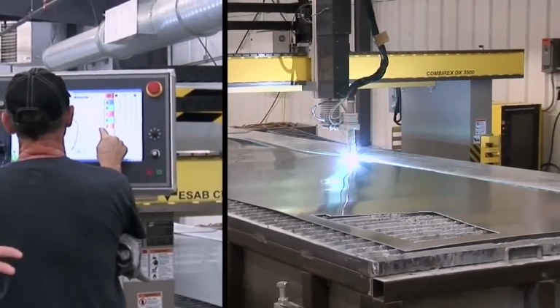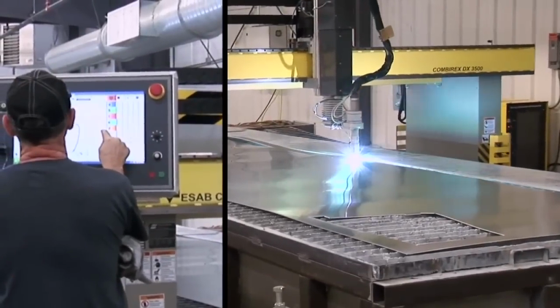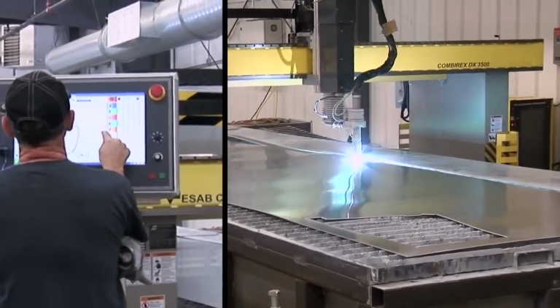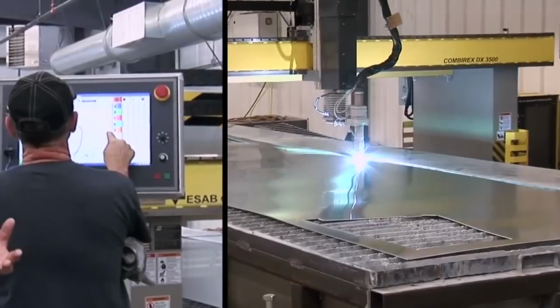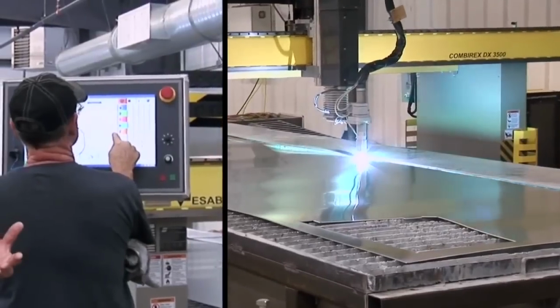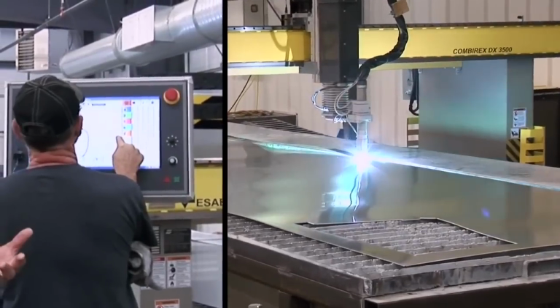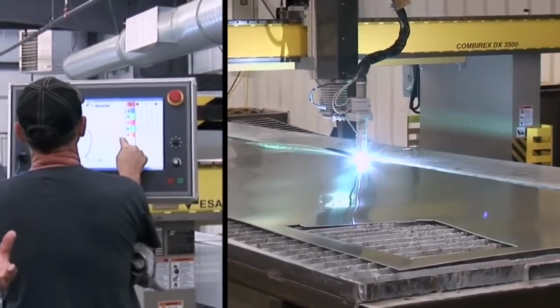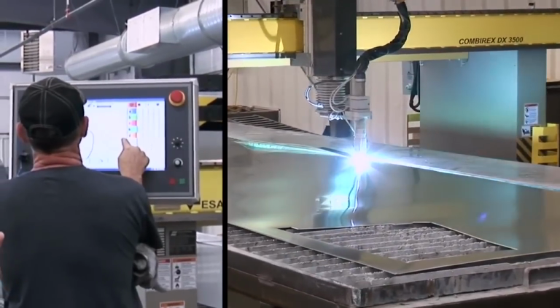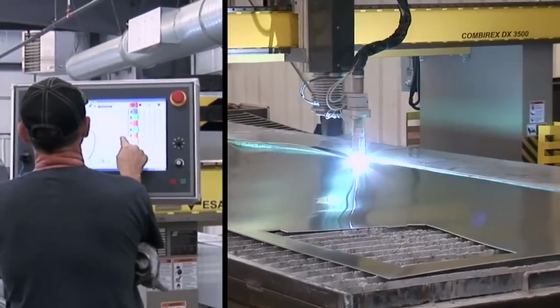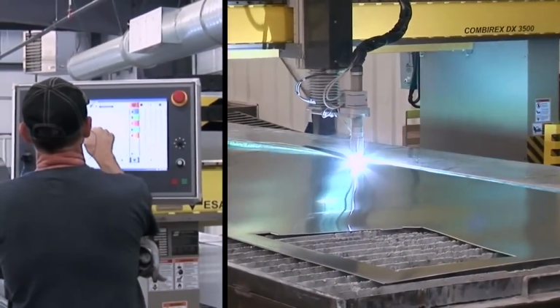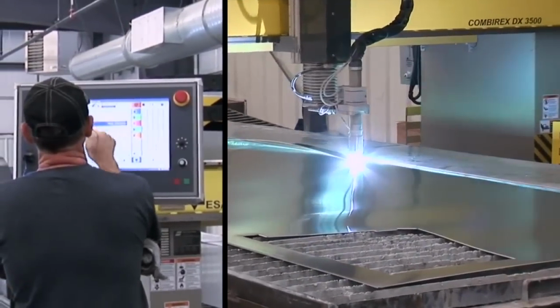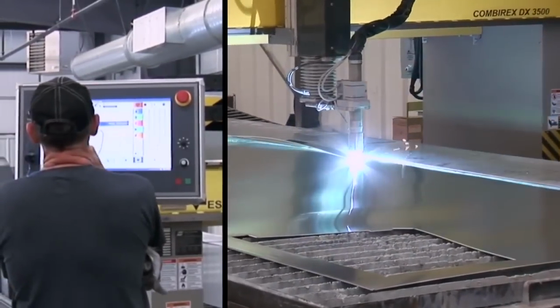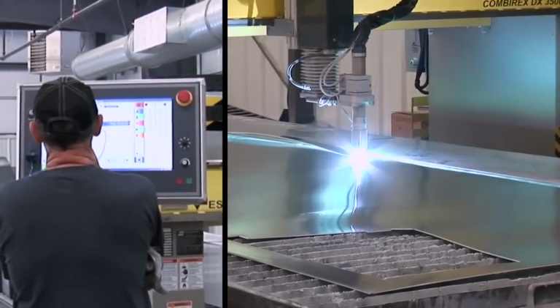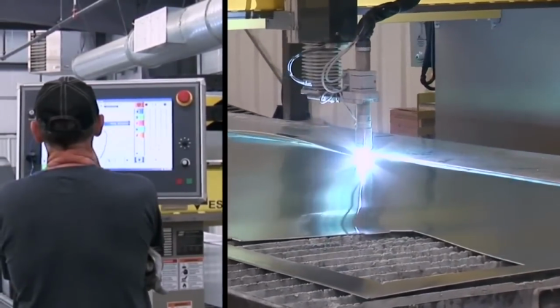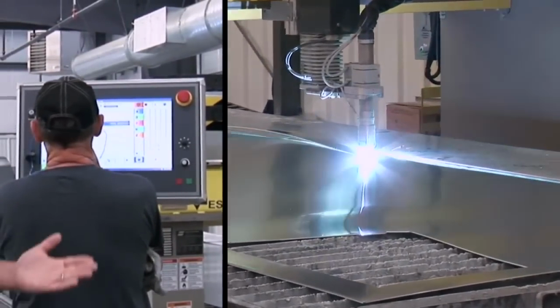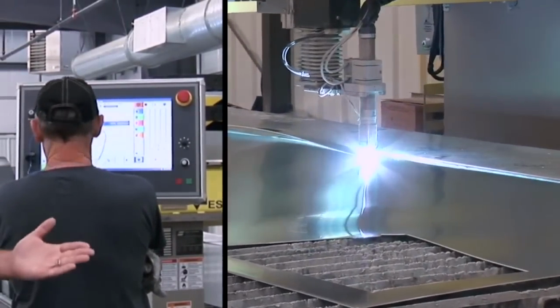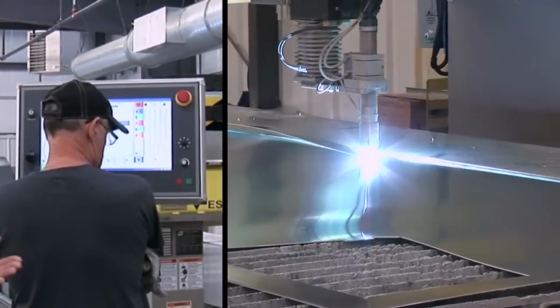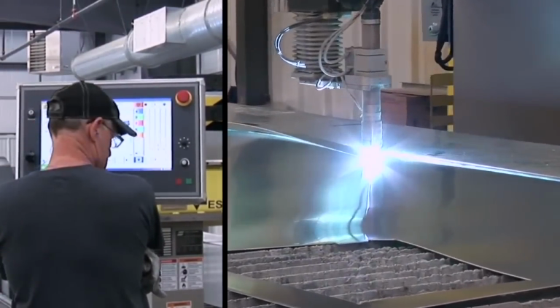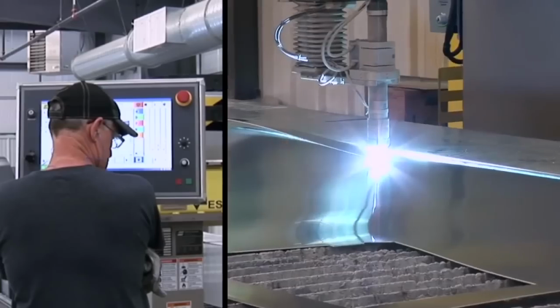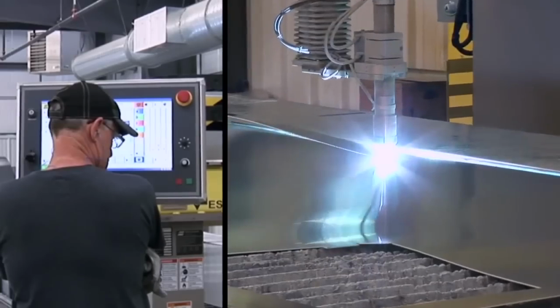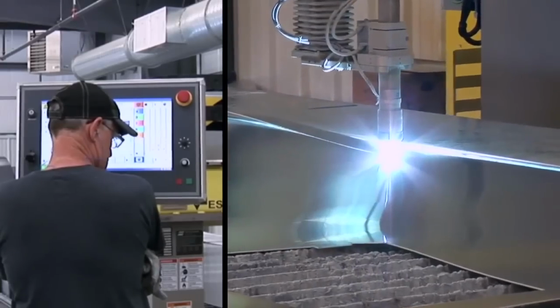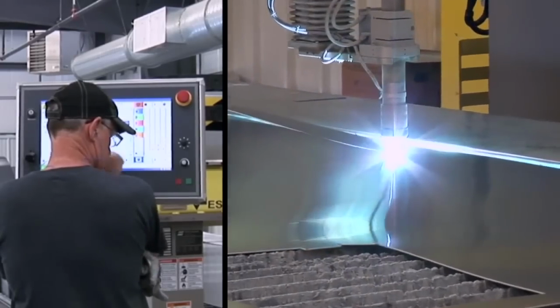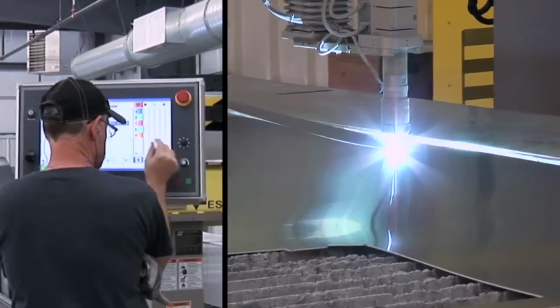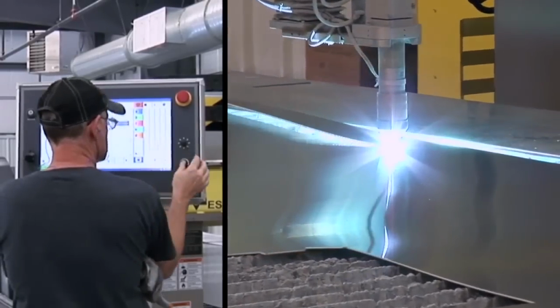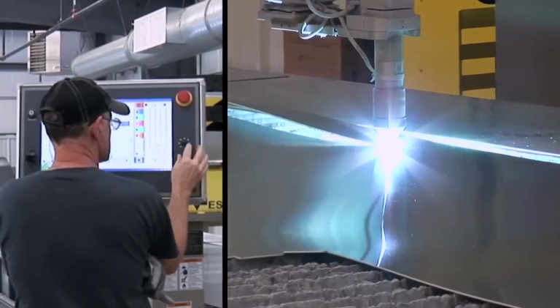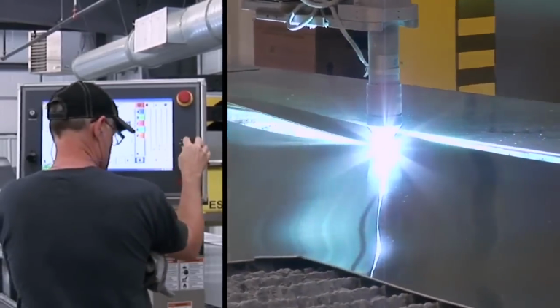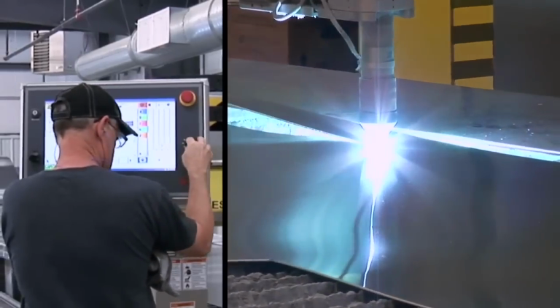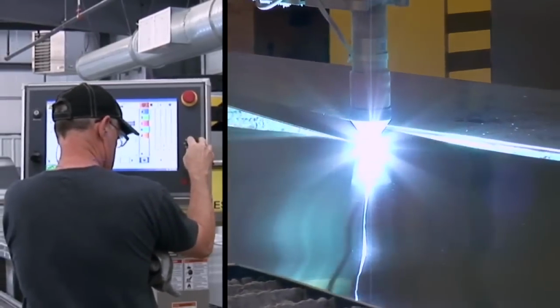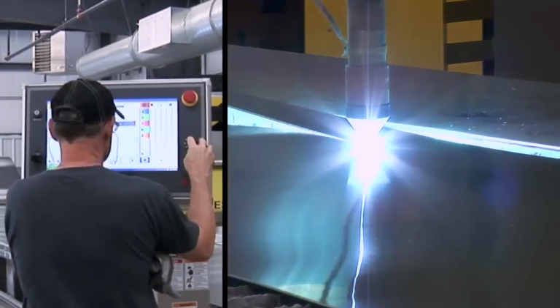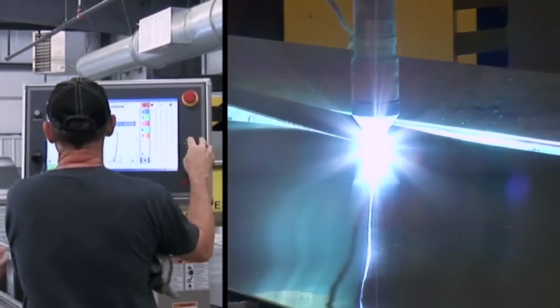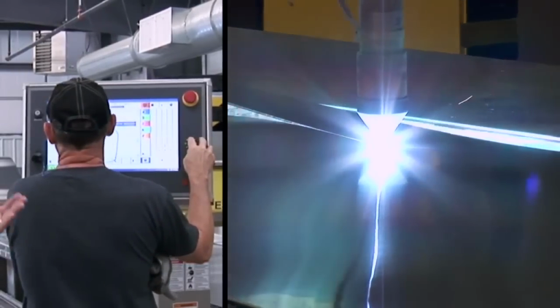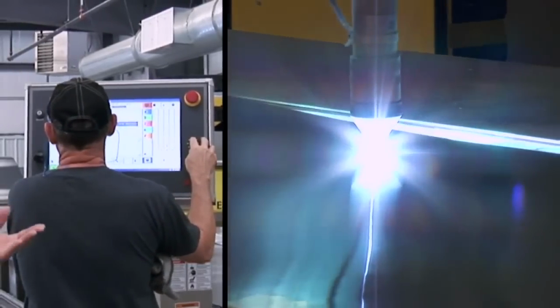We have programs in the computer, and if we want to cut the parts for an RC-178, he punches it up, pulls it up on the computer, and cuts the program out.